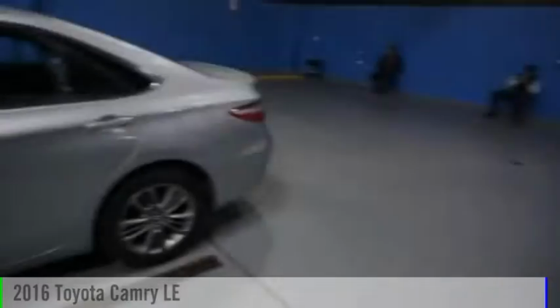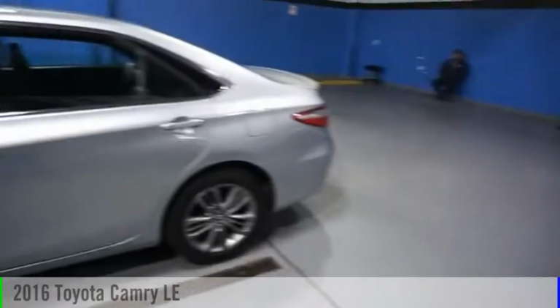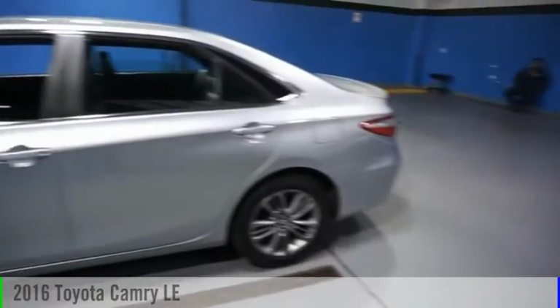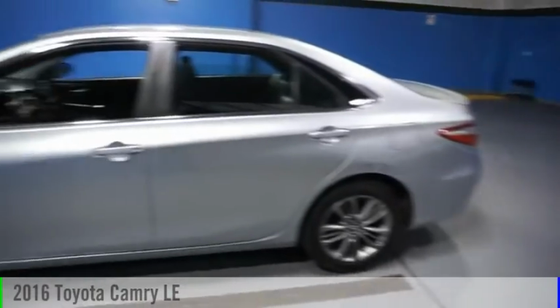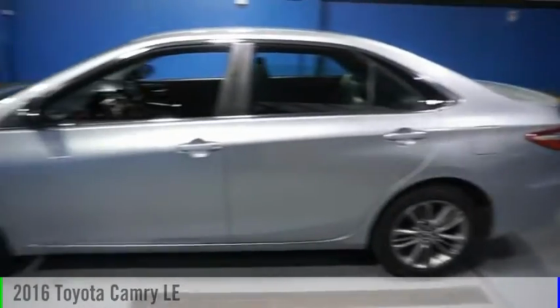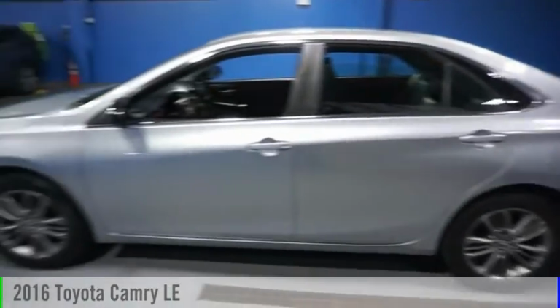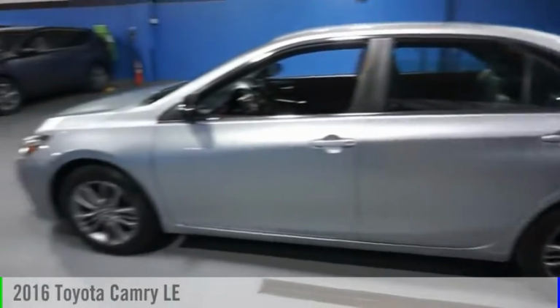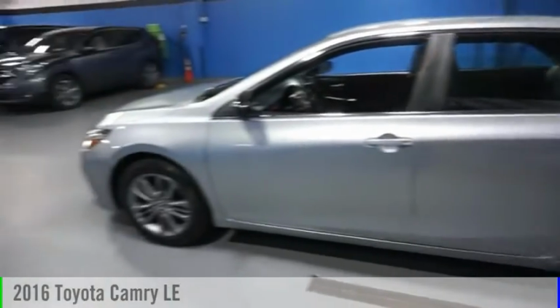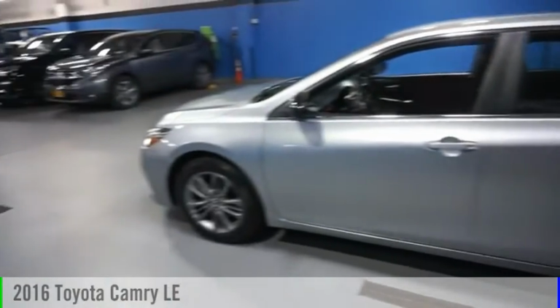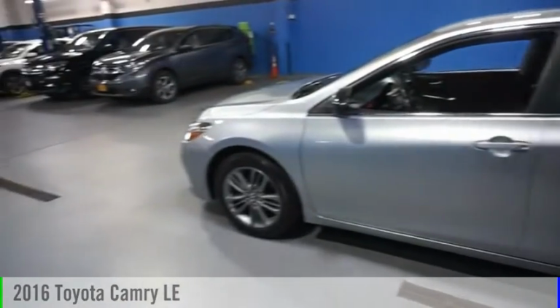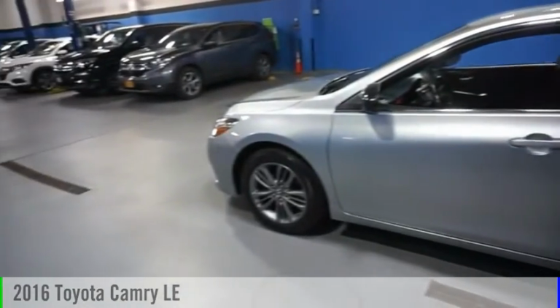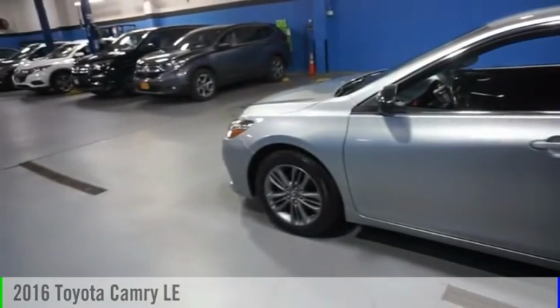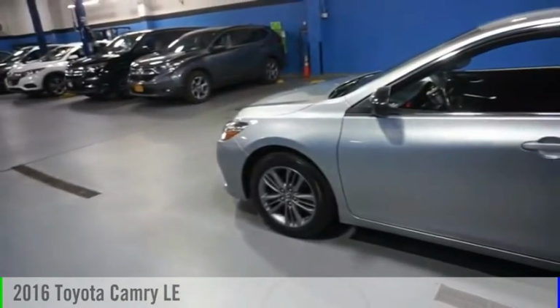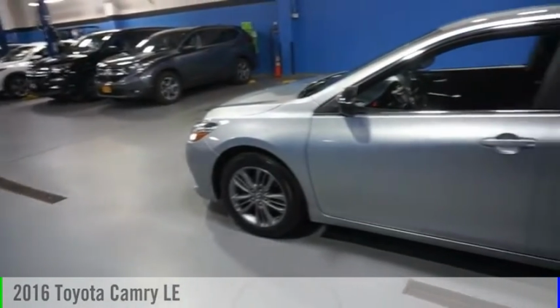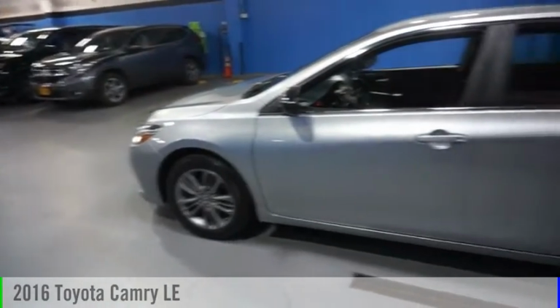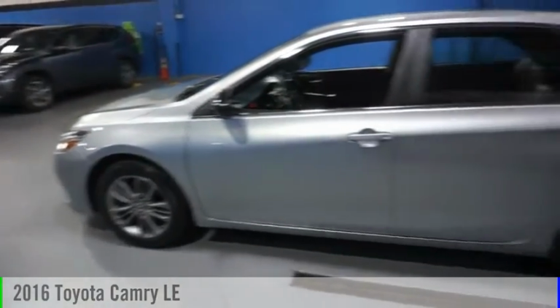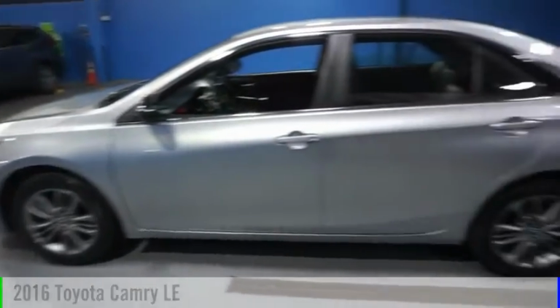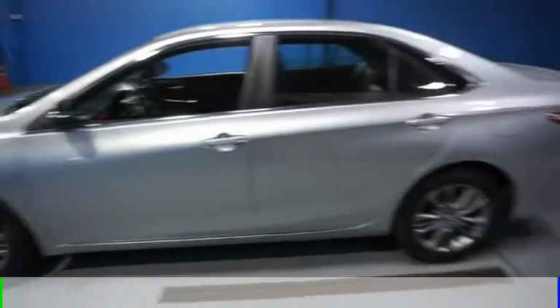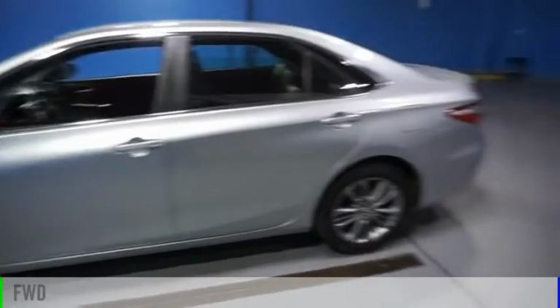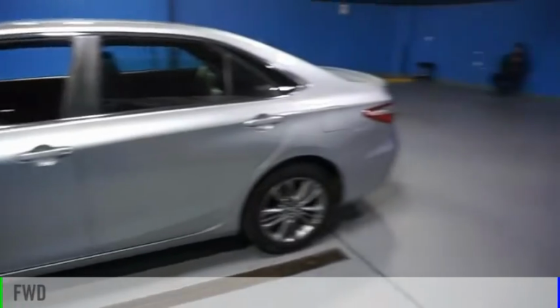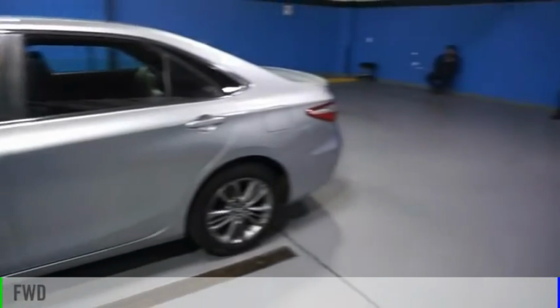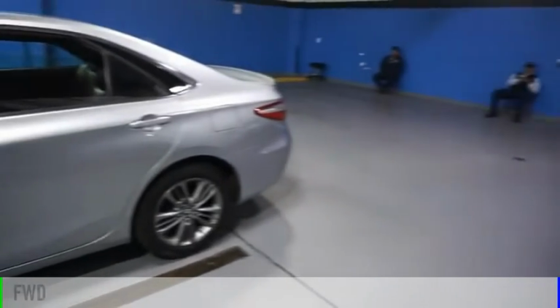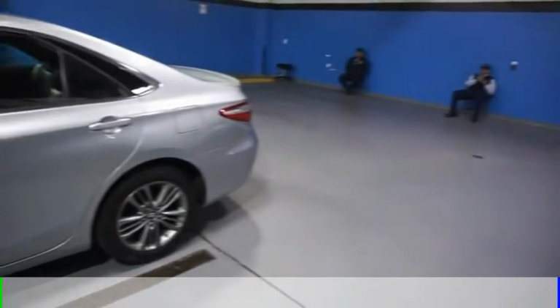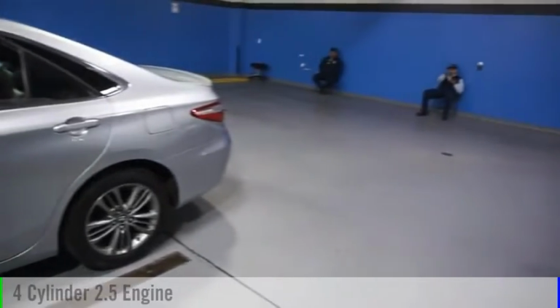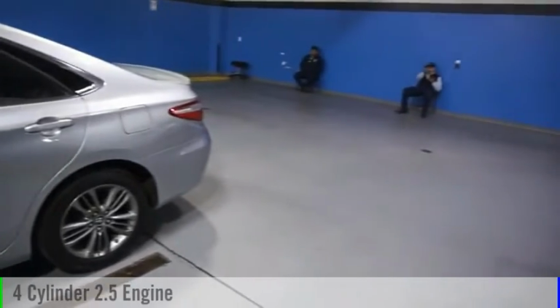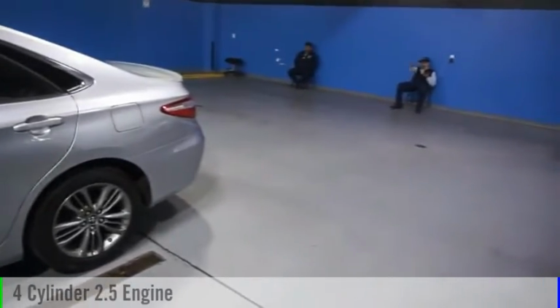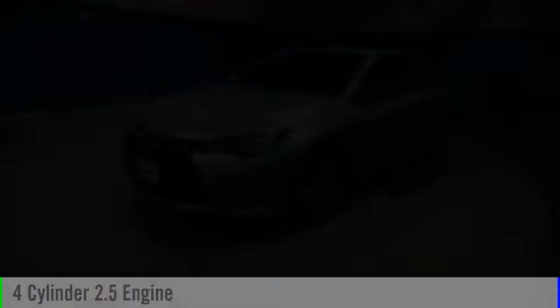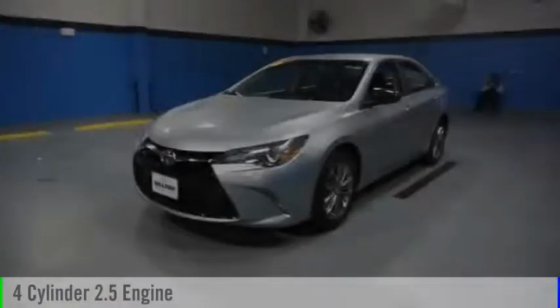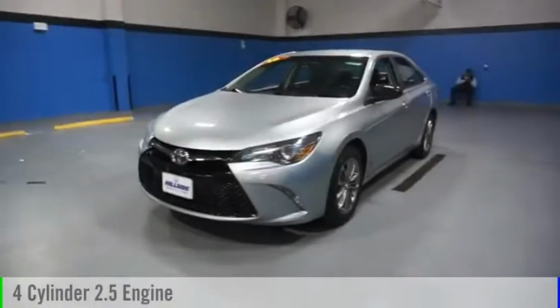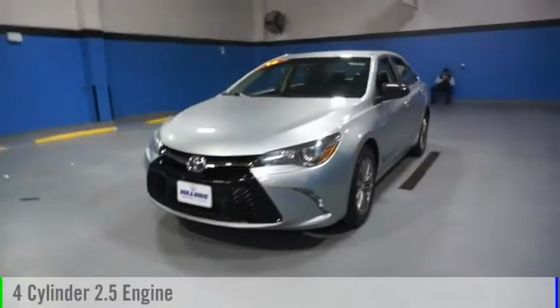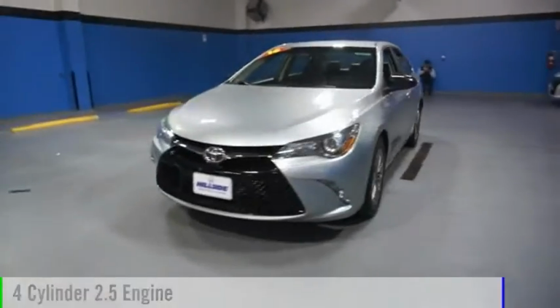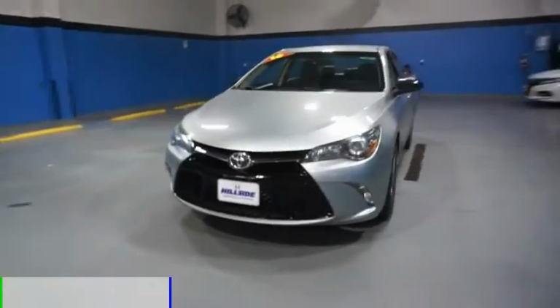Come test drive the 2016 Camry. This vehicle is powered by a front-wheel drive, four-cylinder, 2.5-liter engine.